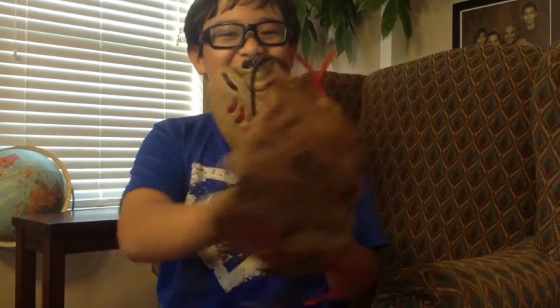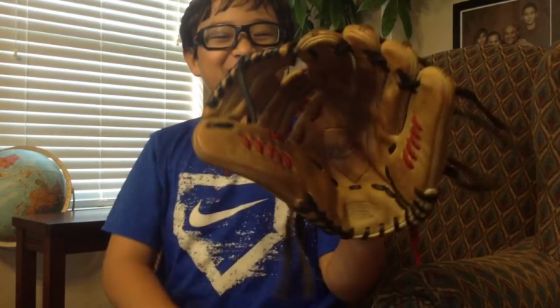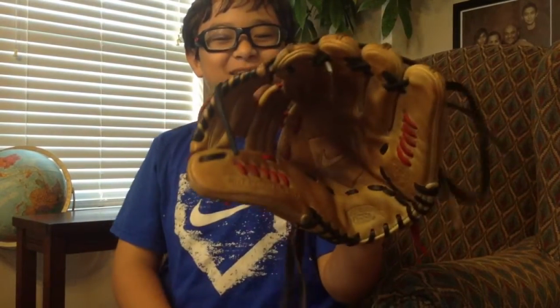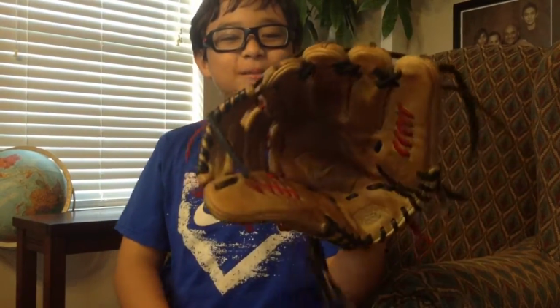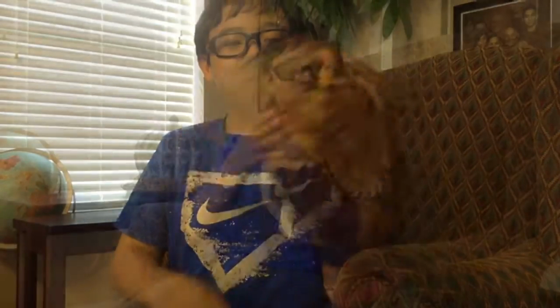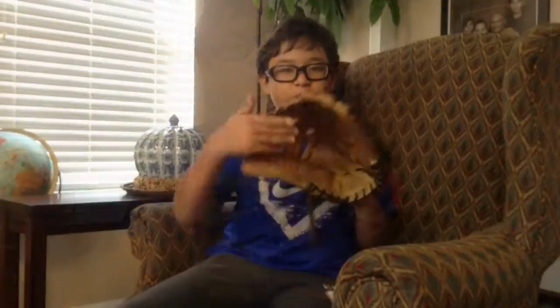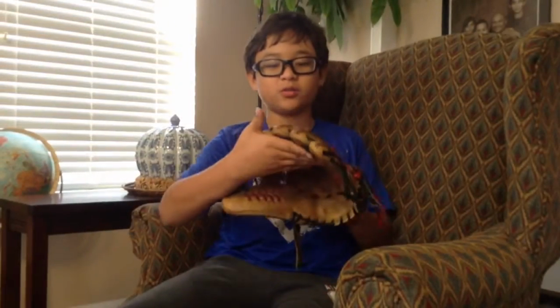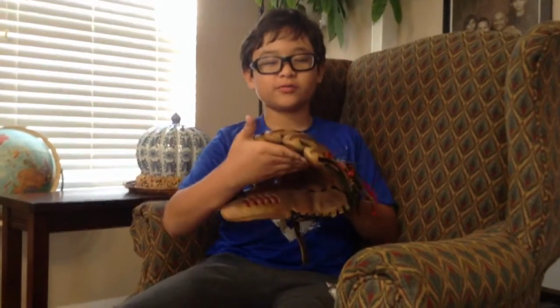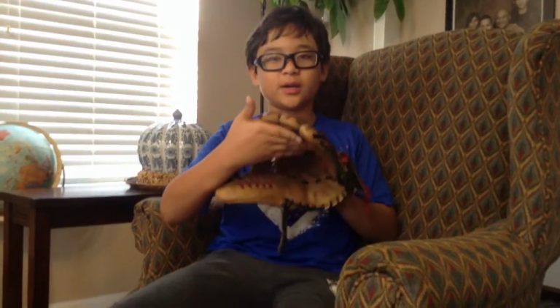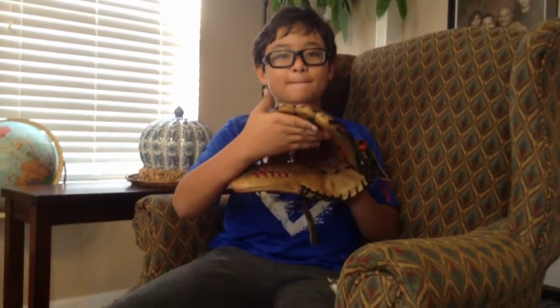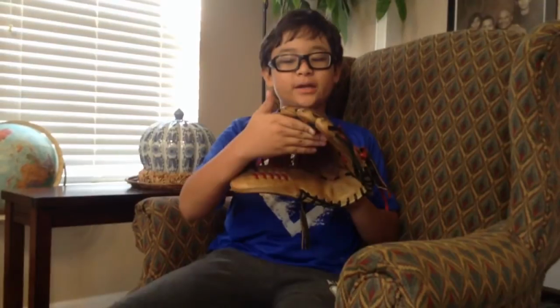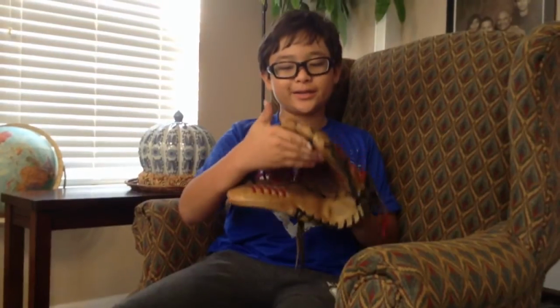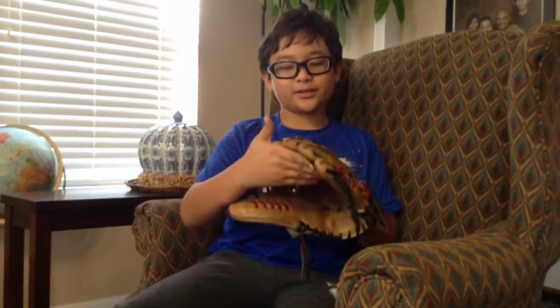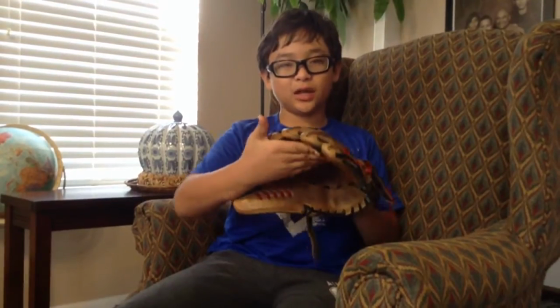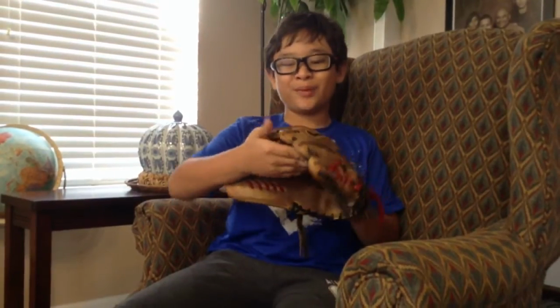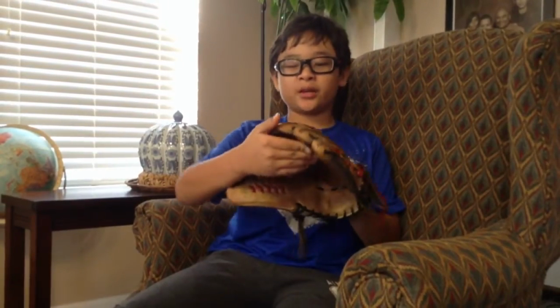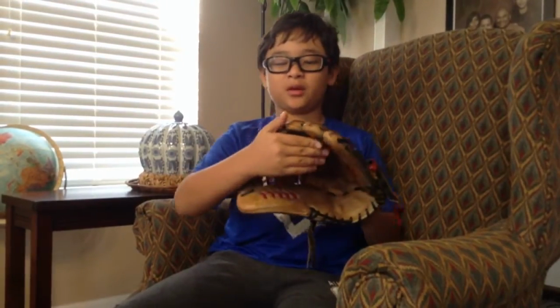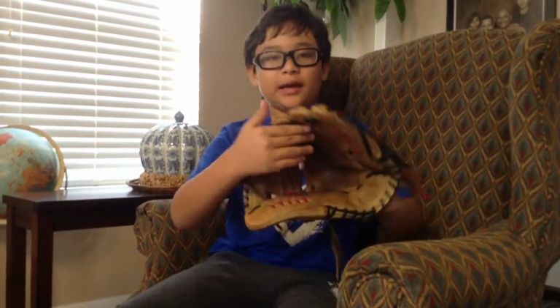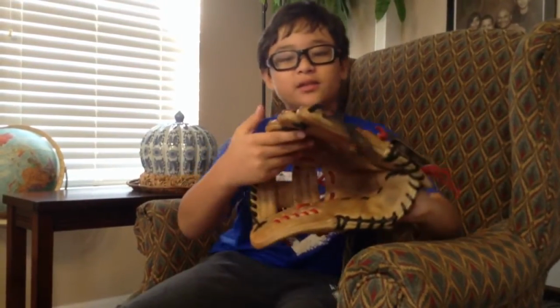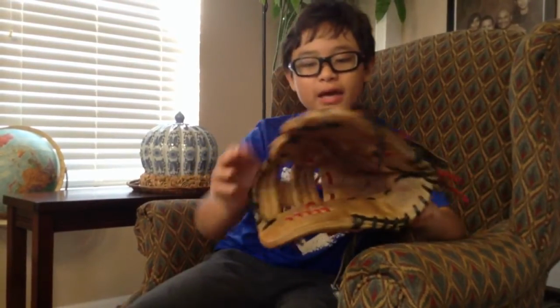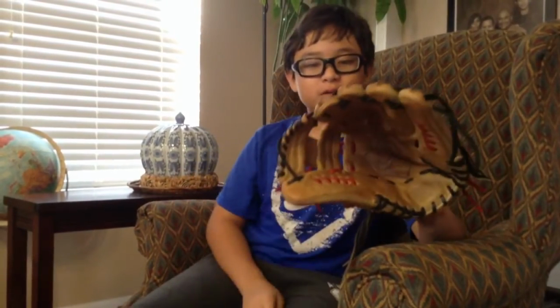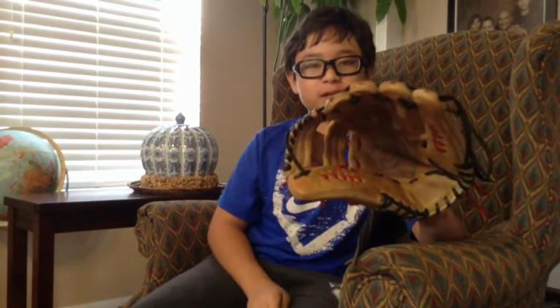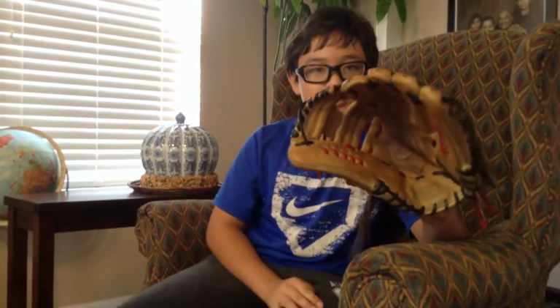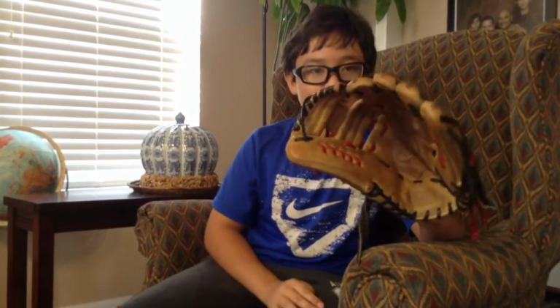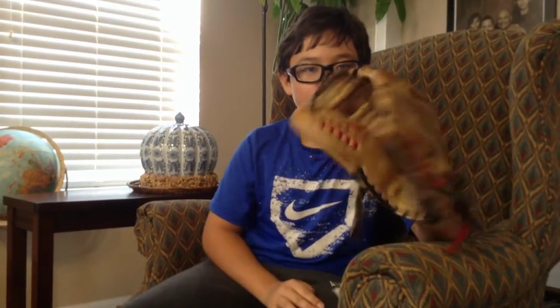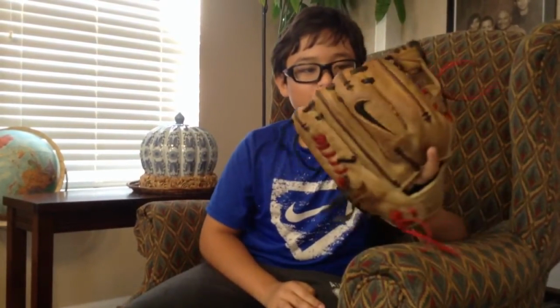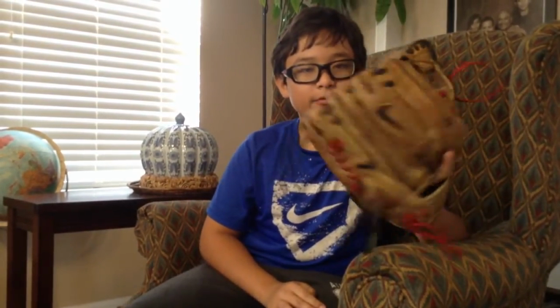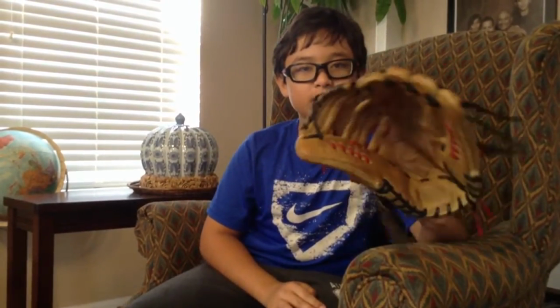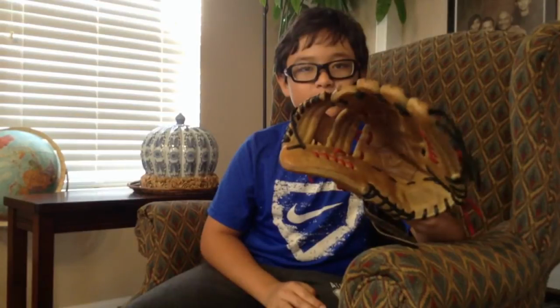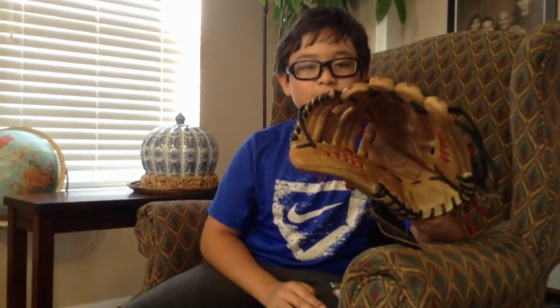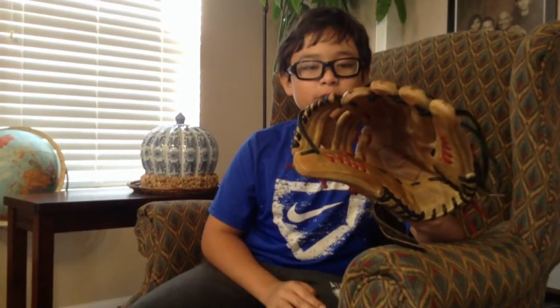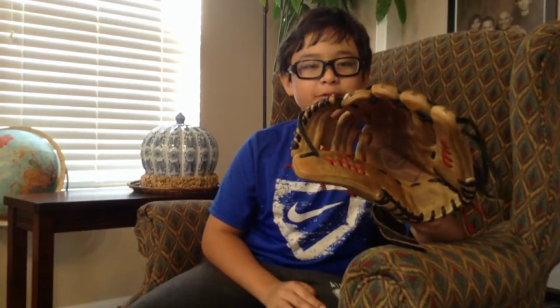I think it looks nice. It runs really well for me. It's a lot bigger than the last glove I had — it was an A2K 11 and a quarter inch.